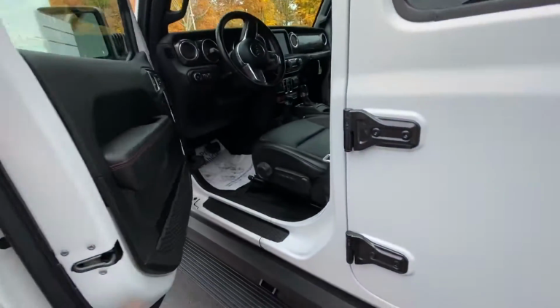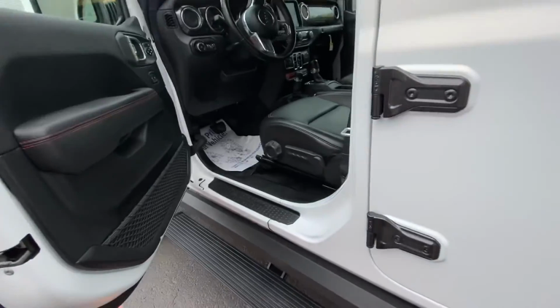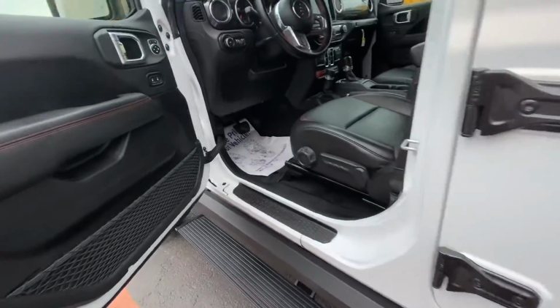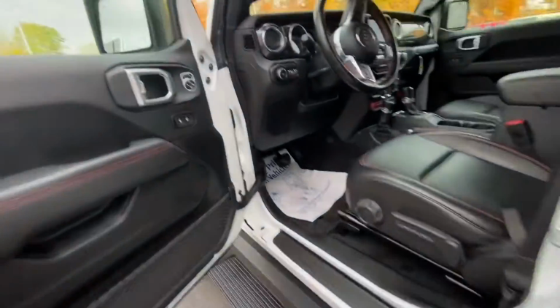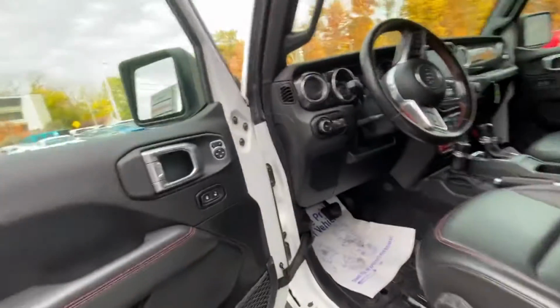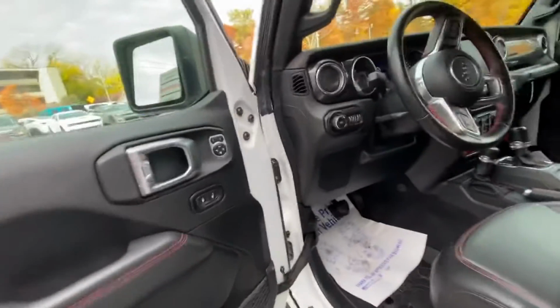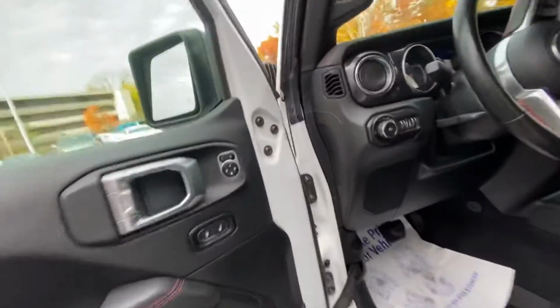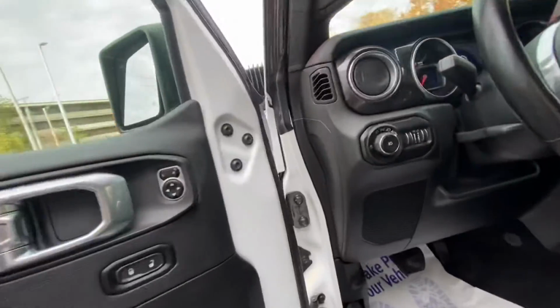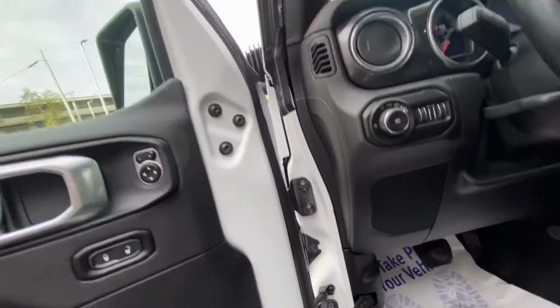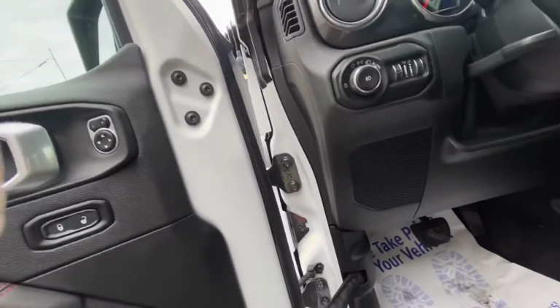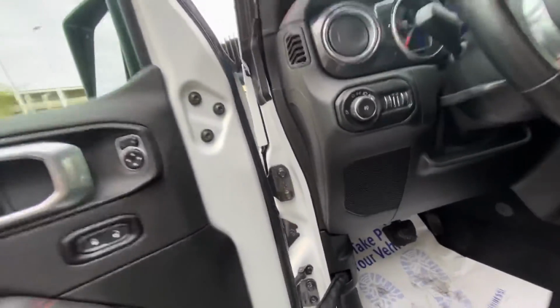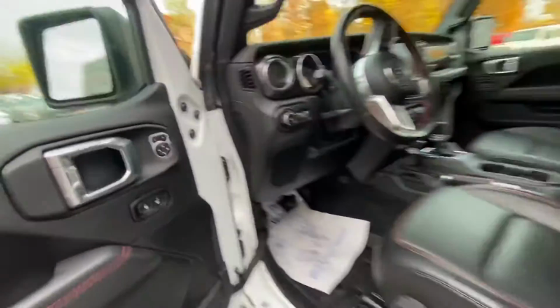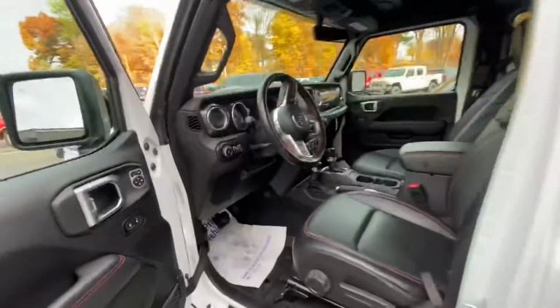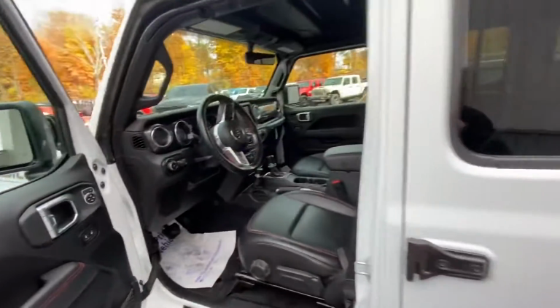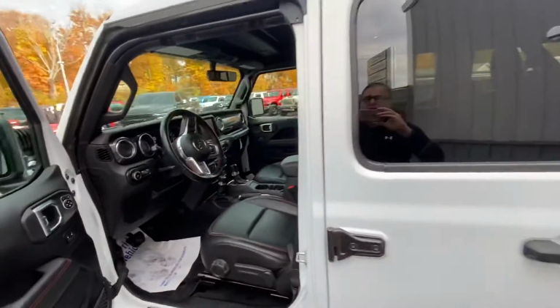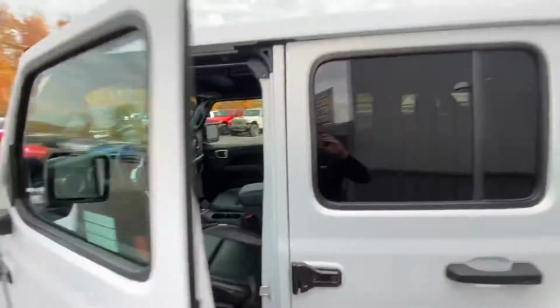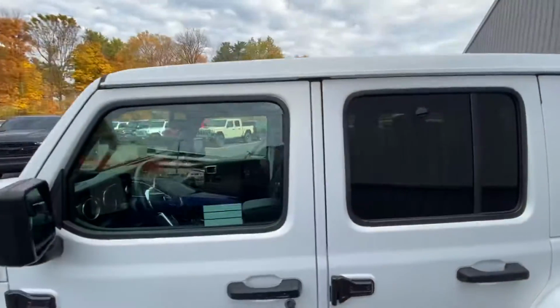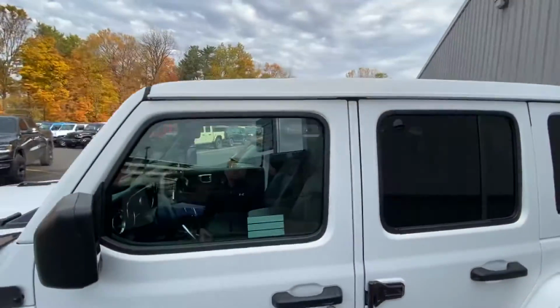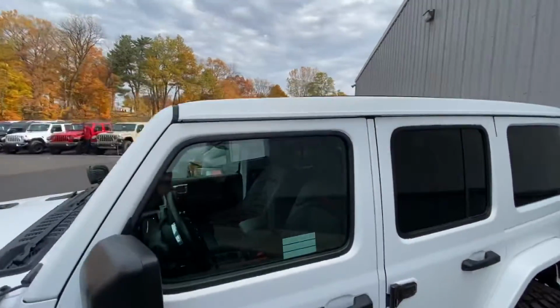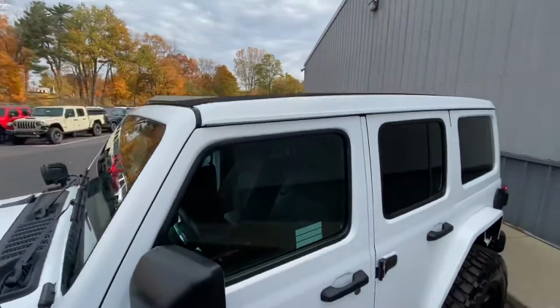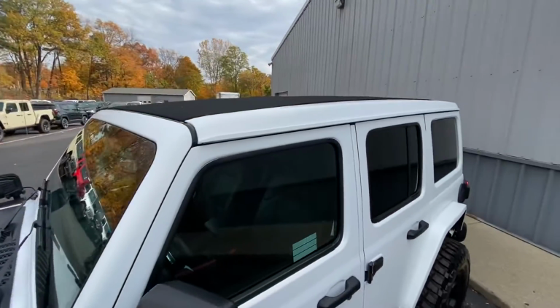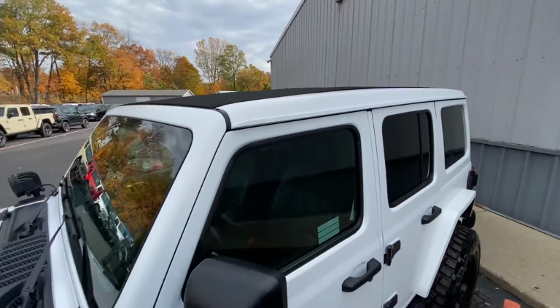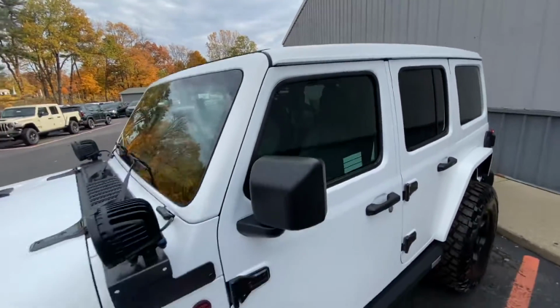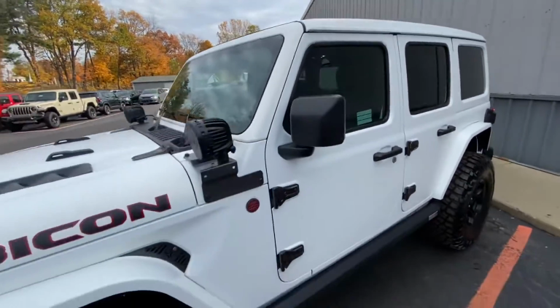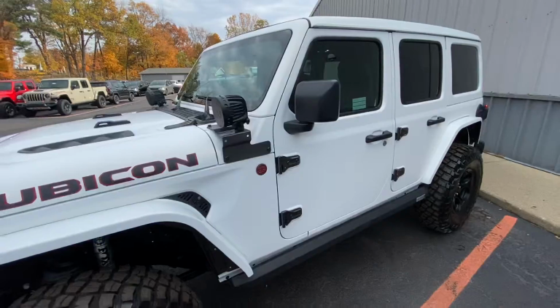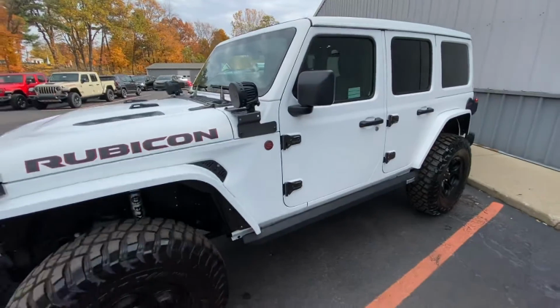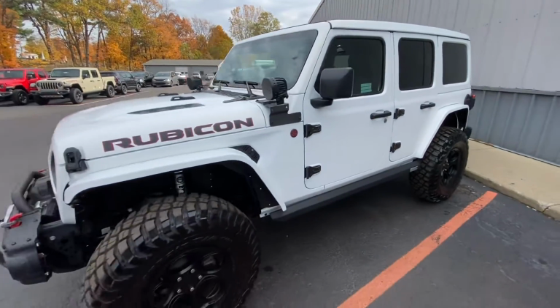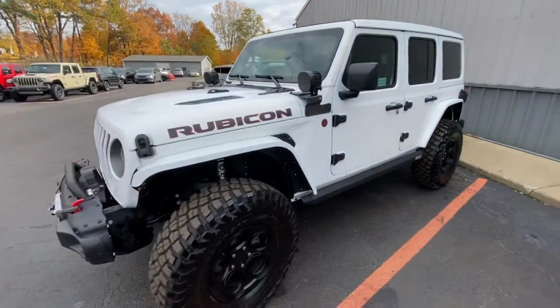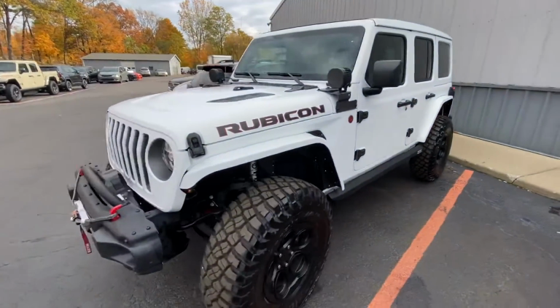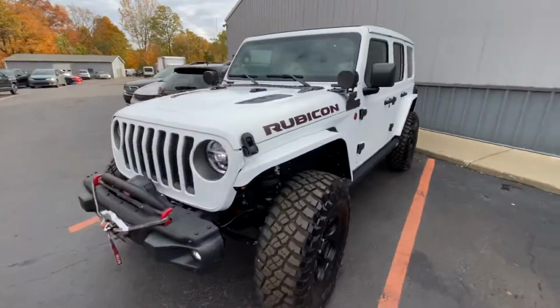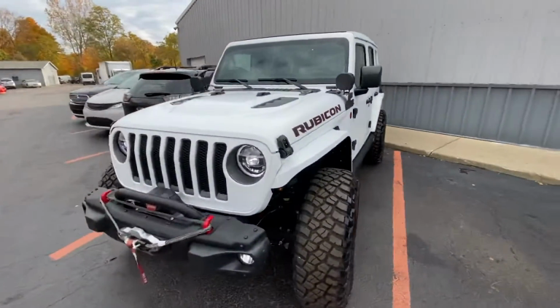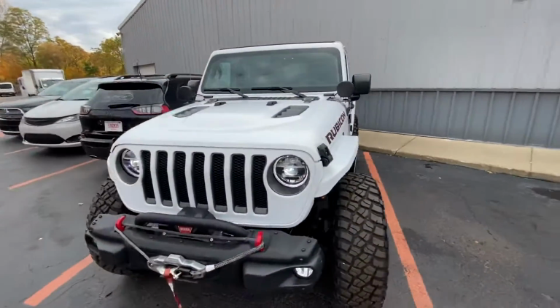Door jams, doors, everything. This was an all granite matching top JLU and now it's a white JLU.